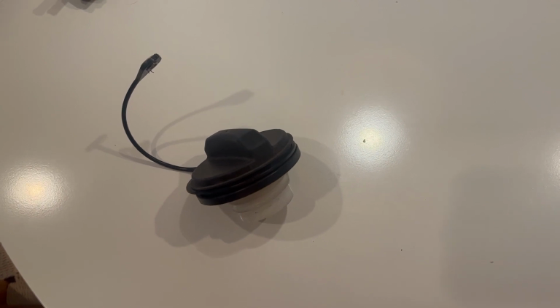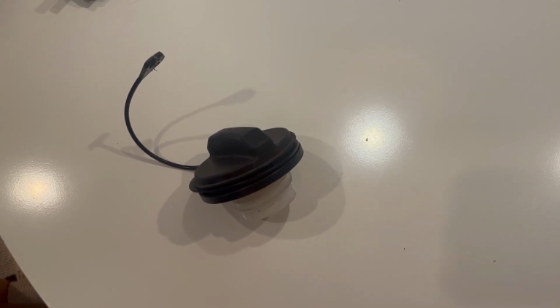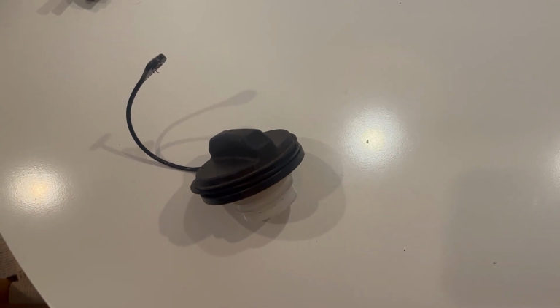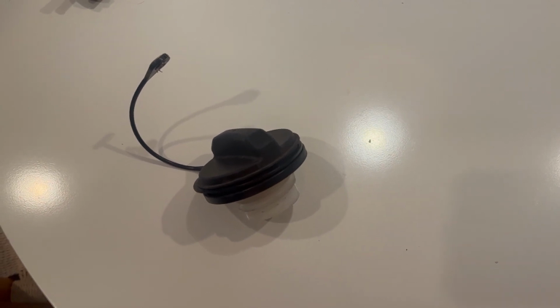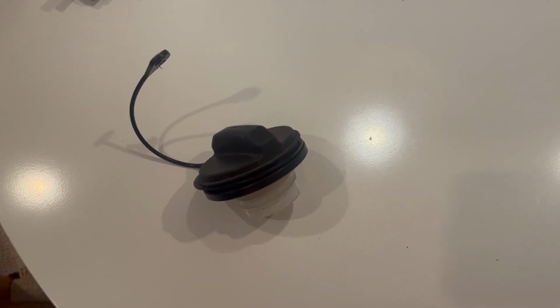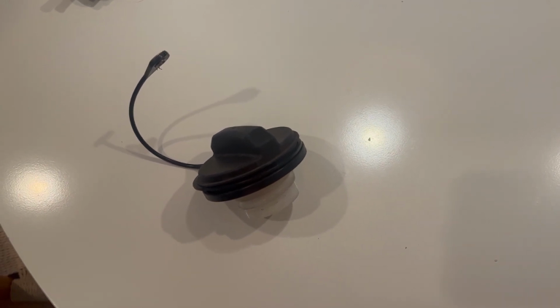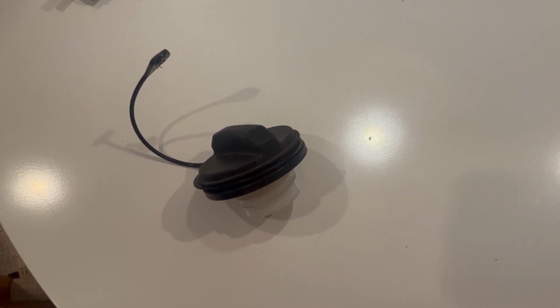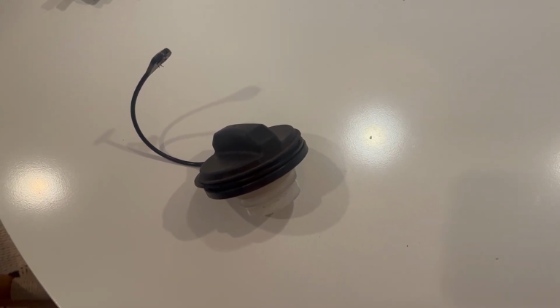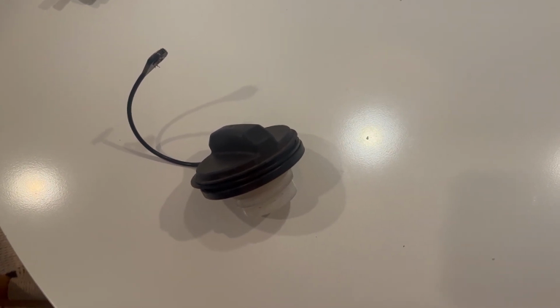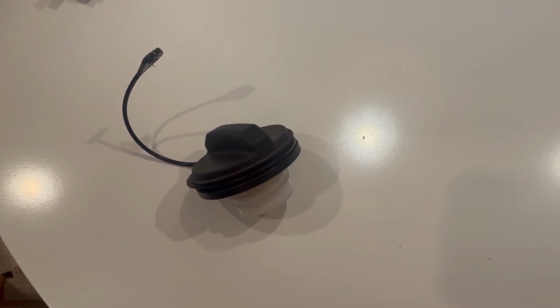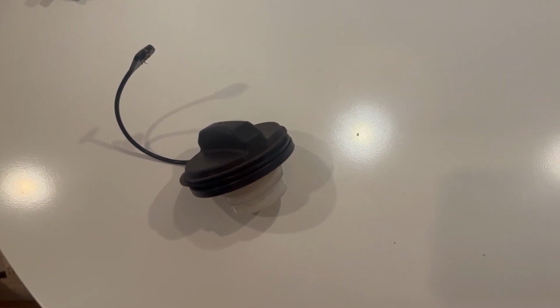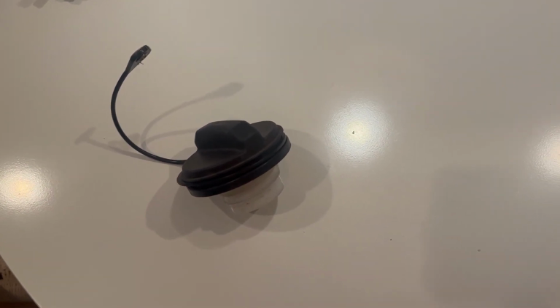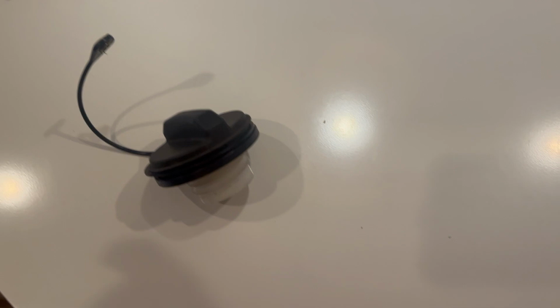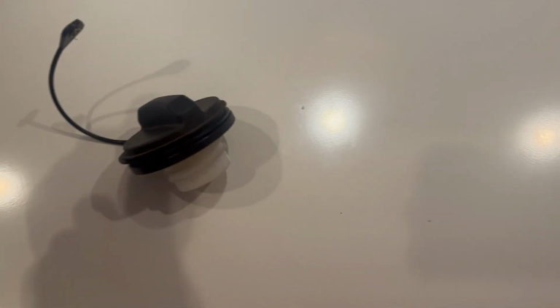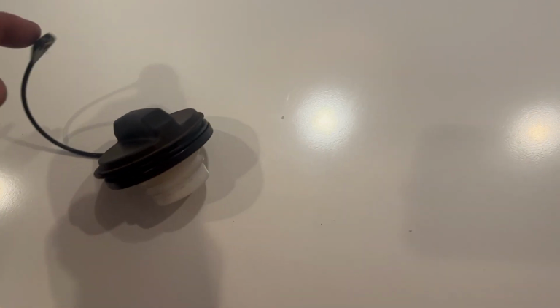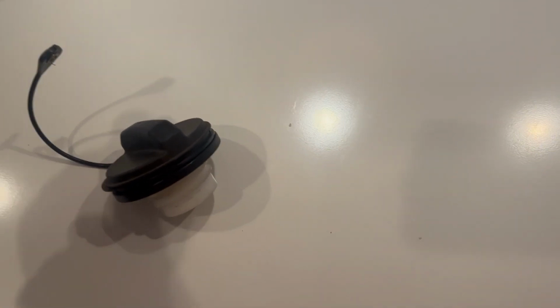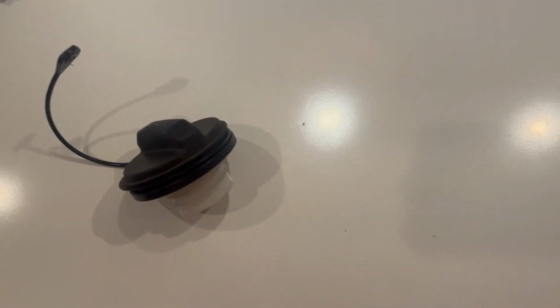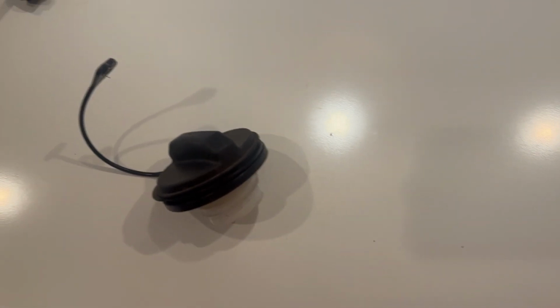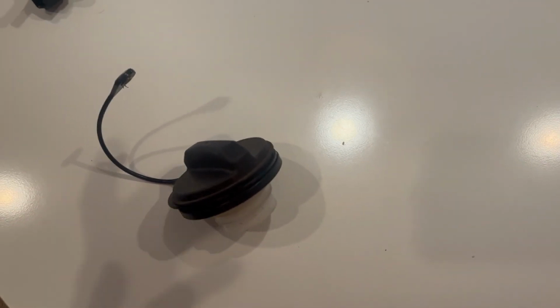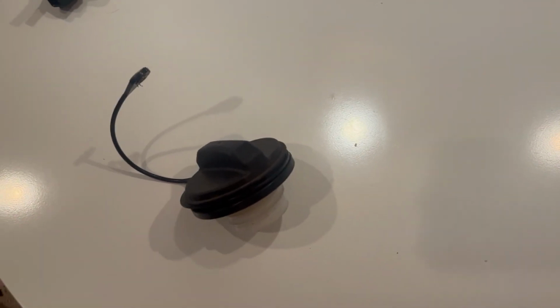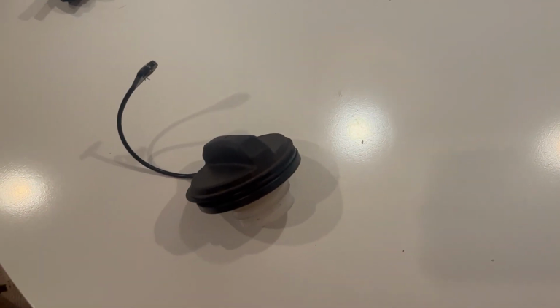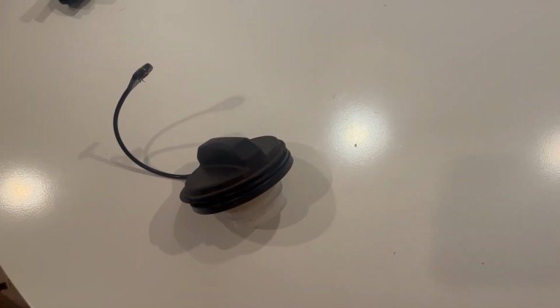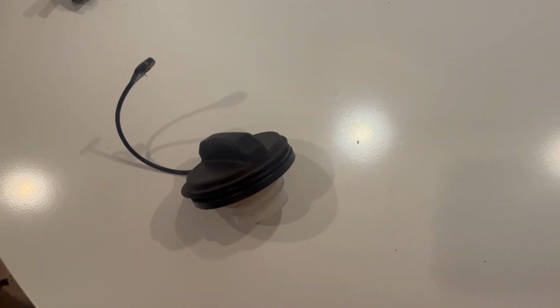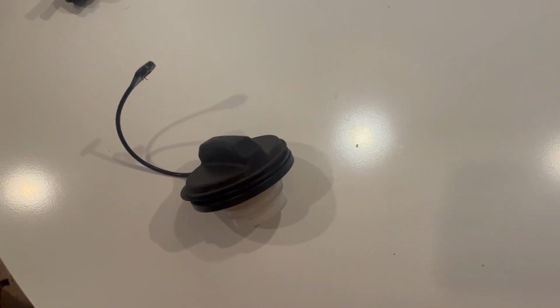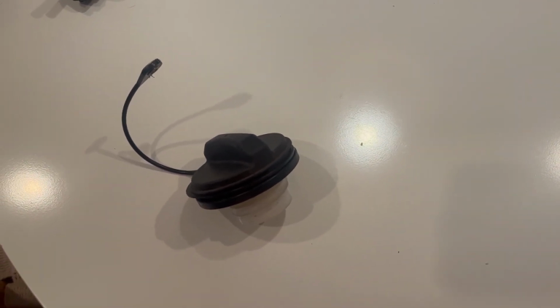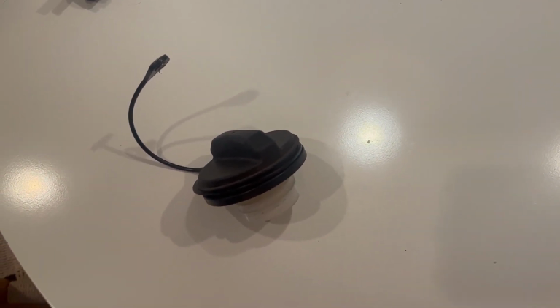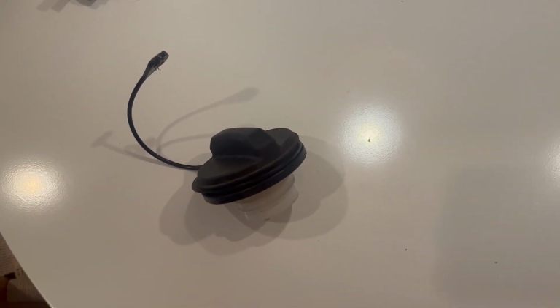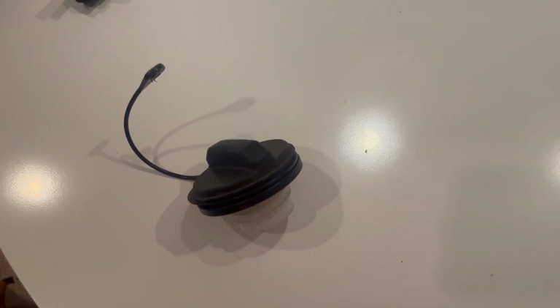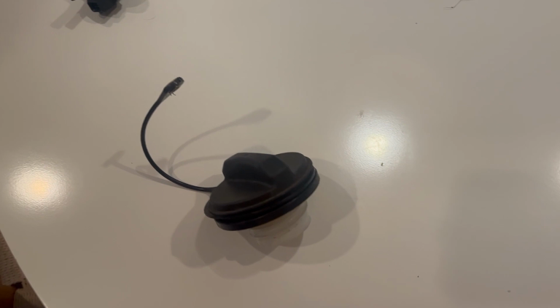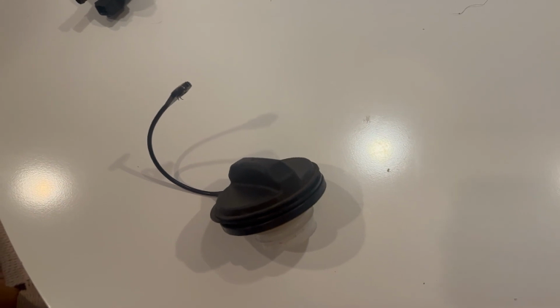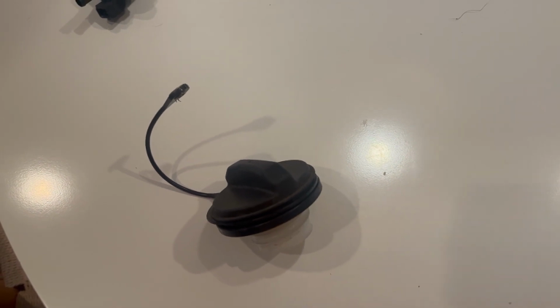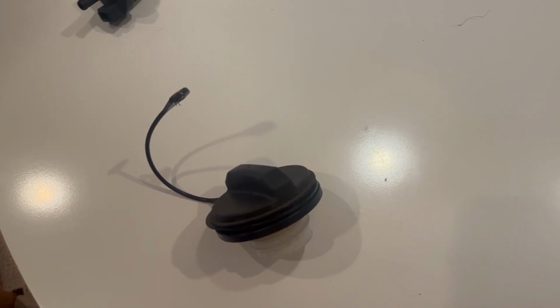It's kind of the easiest thing to do — one screw, unscrew the tether line and try it. If it doesn't work, you haven't really spent a lot of money.